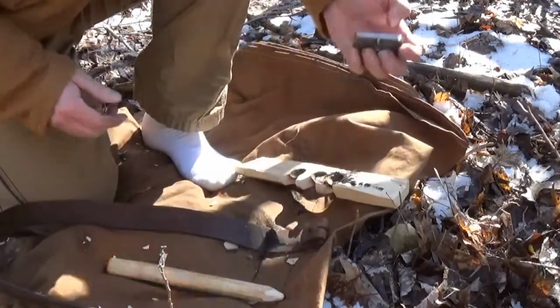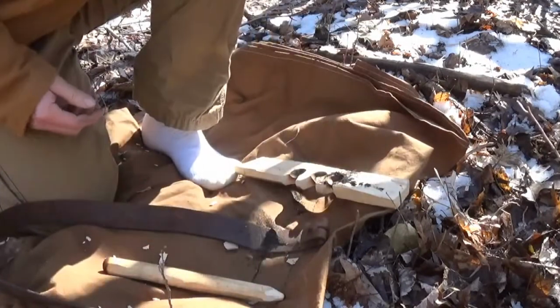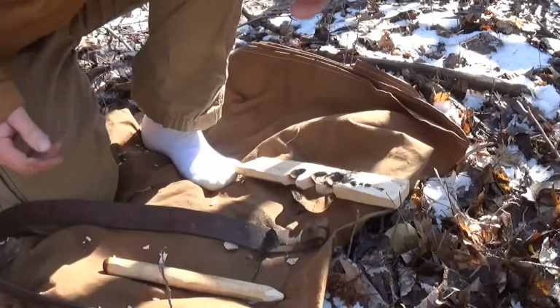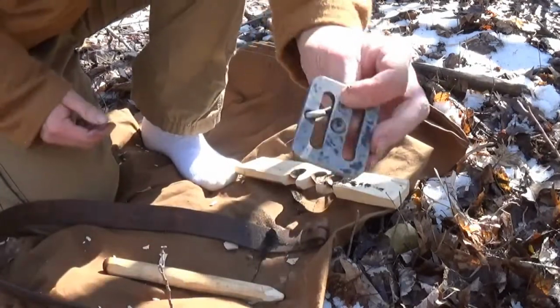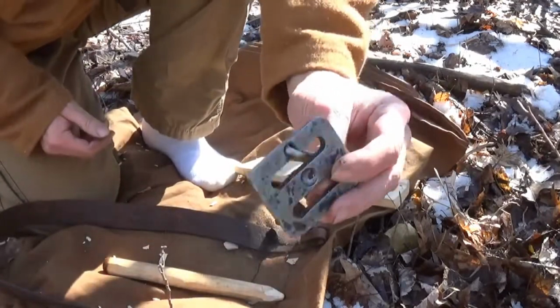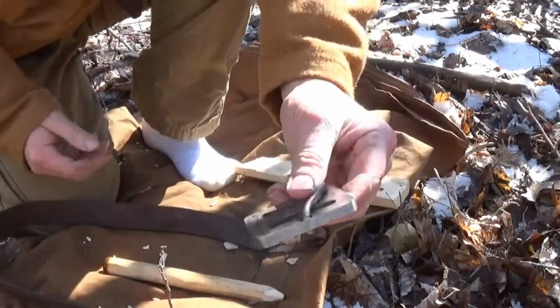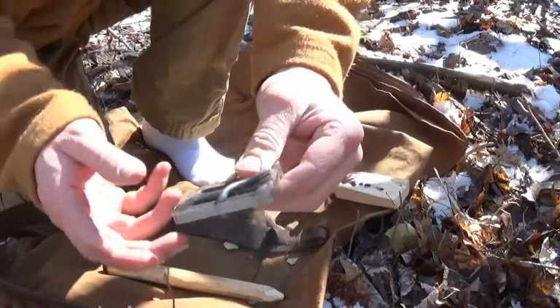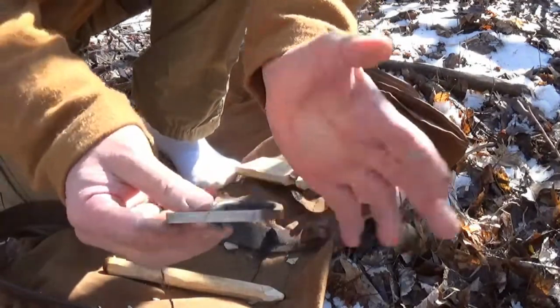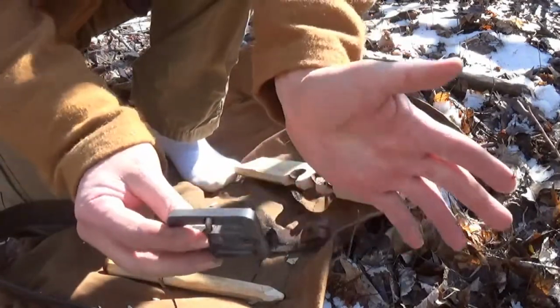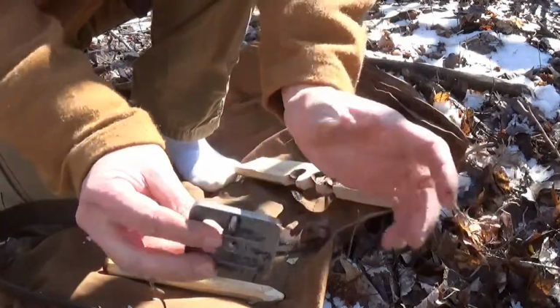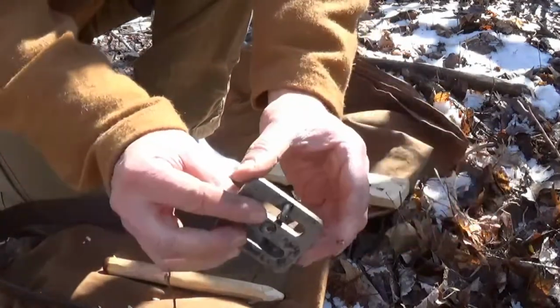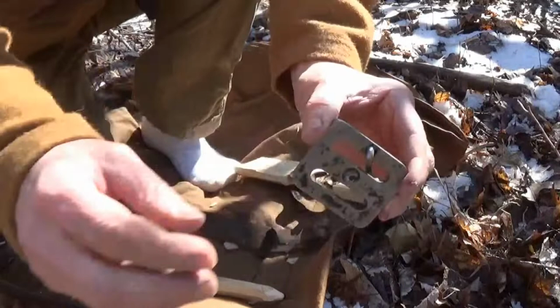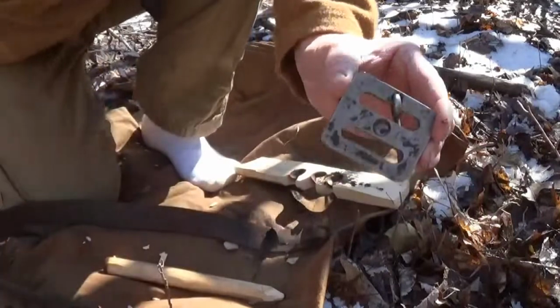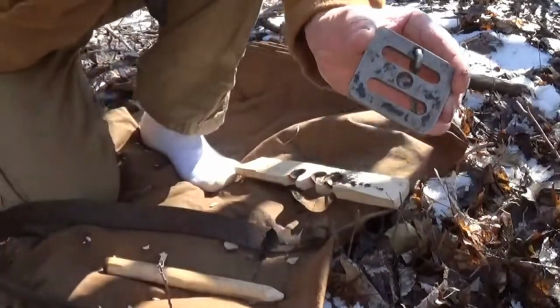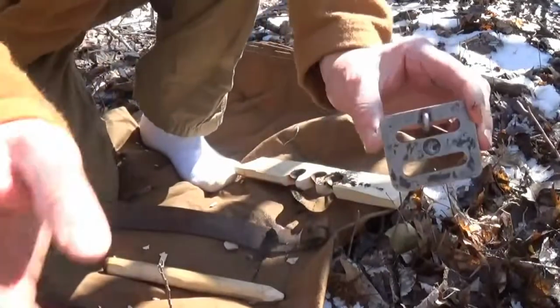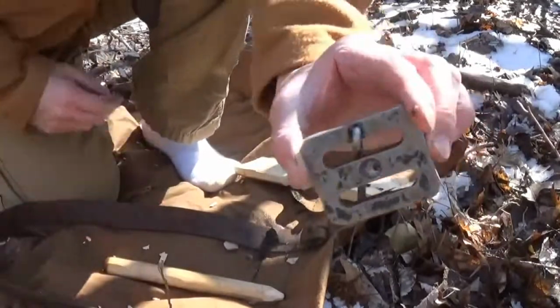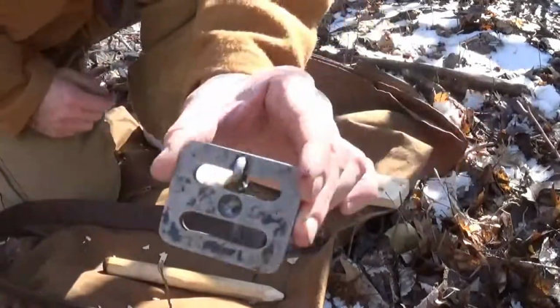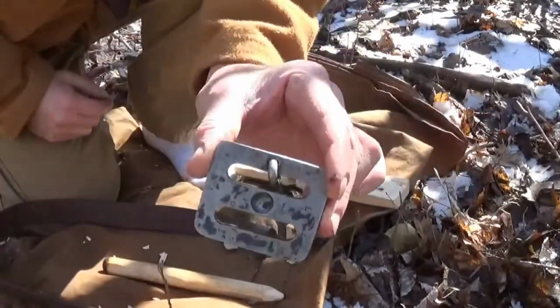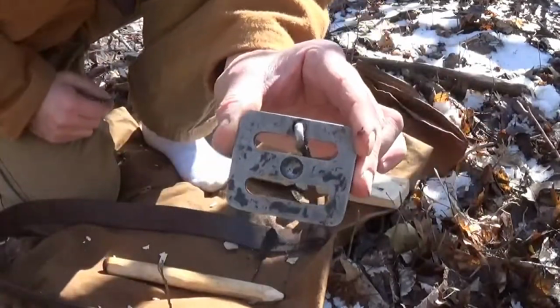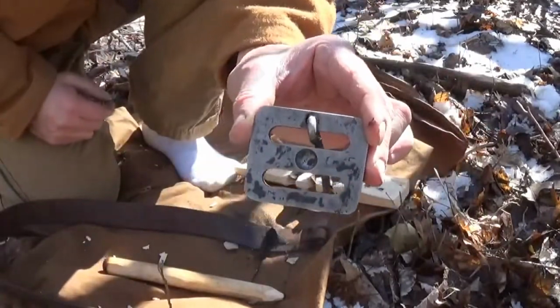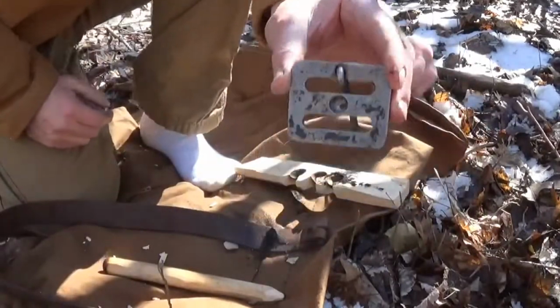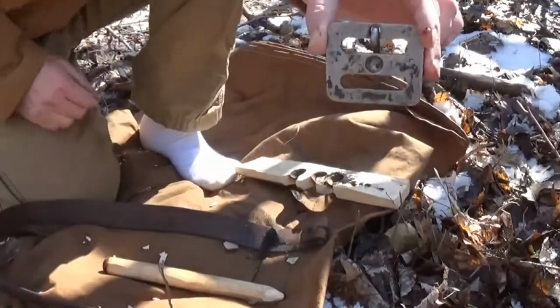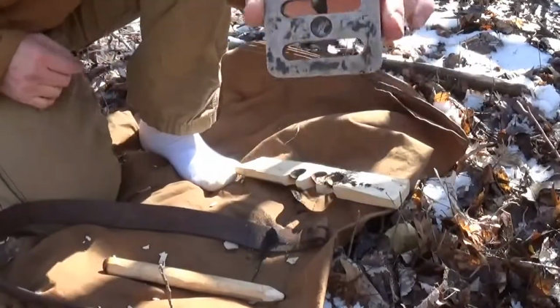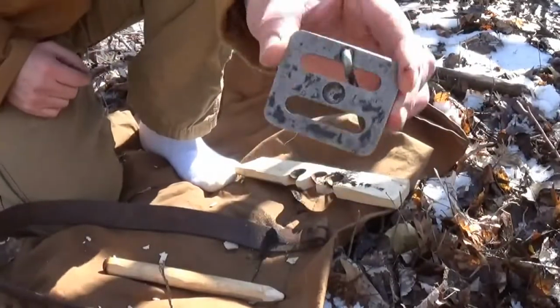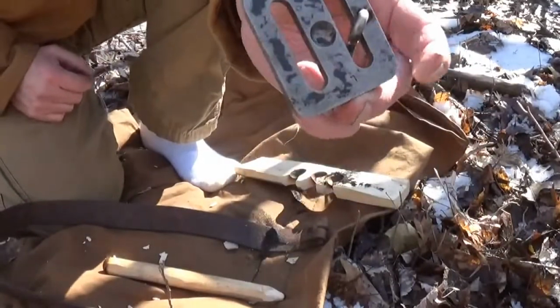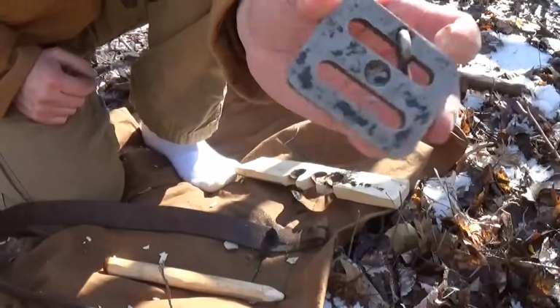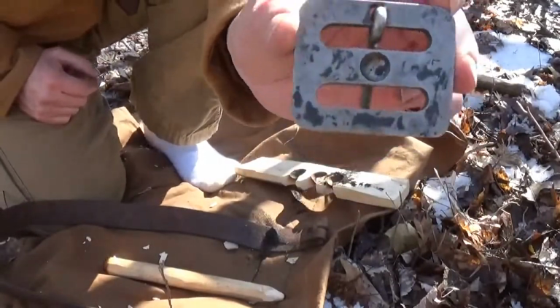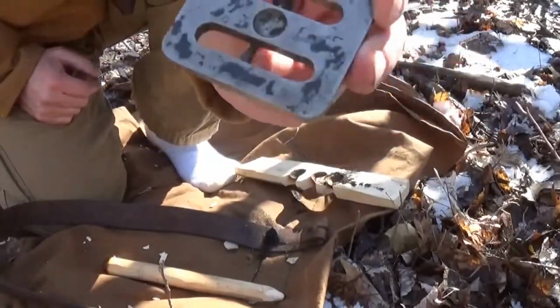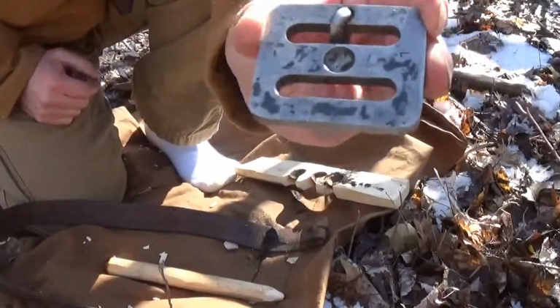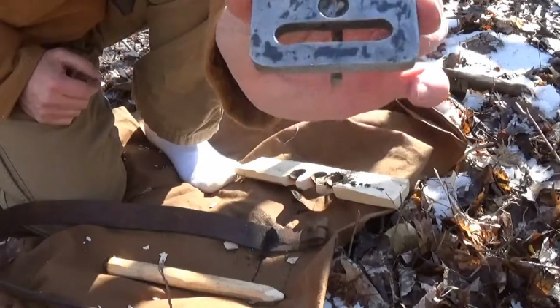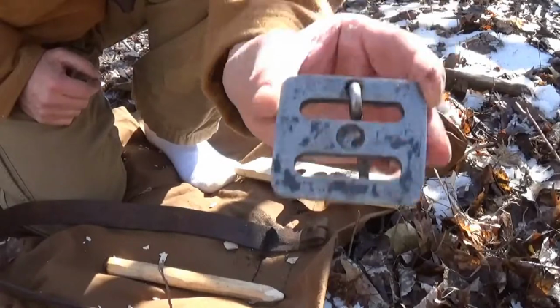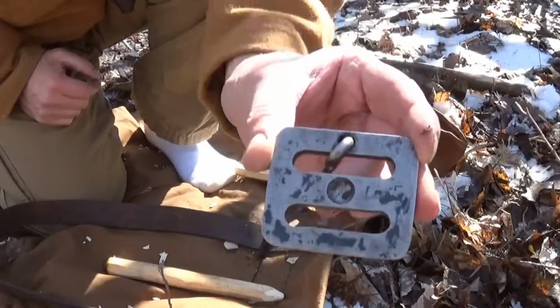Looks like I got it. No heat issues. No heat issues at all off of this.